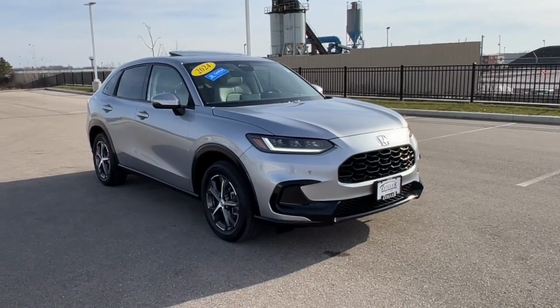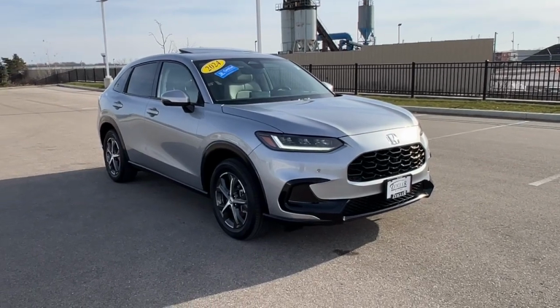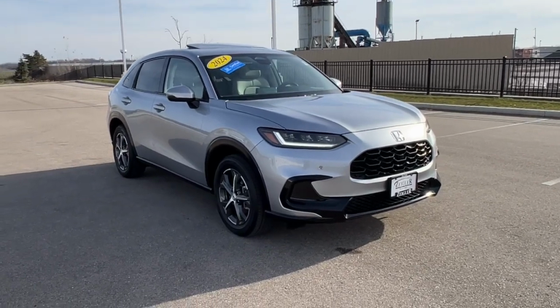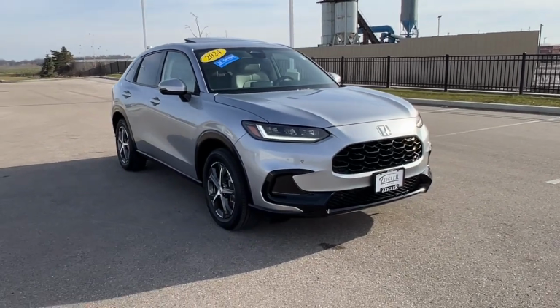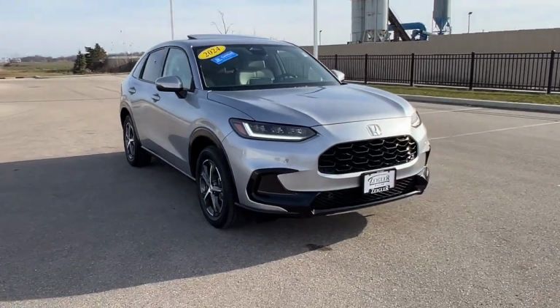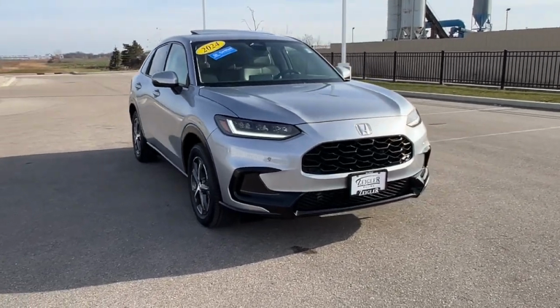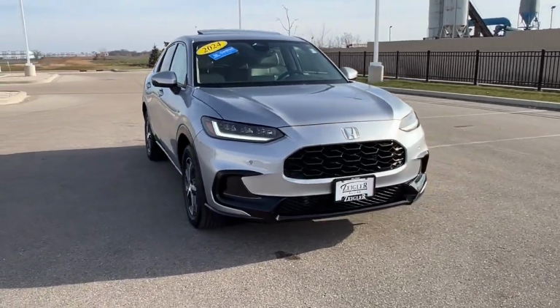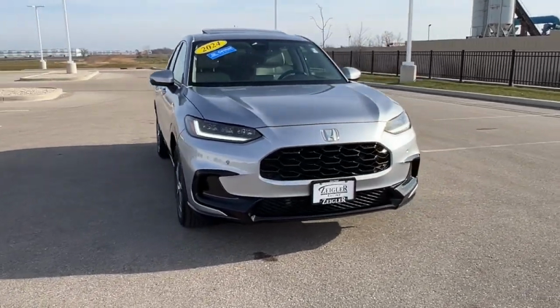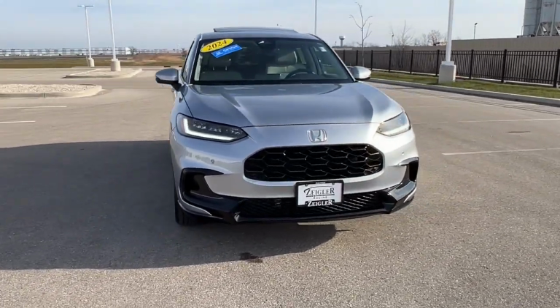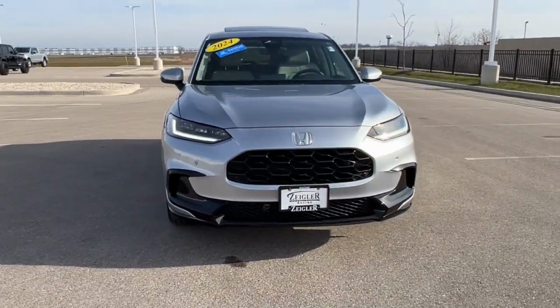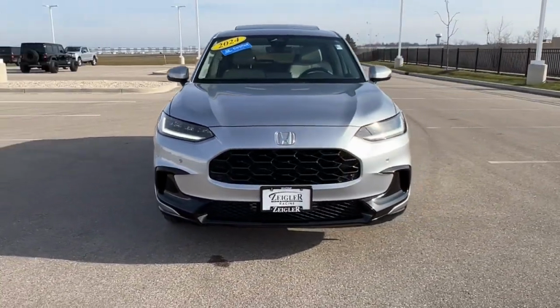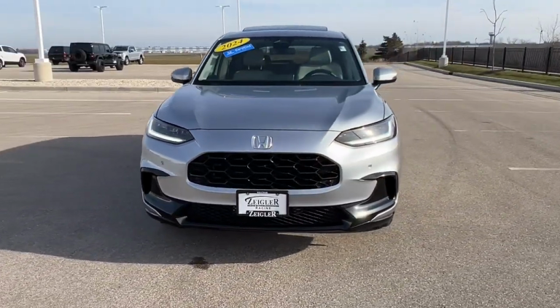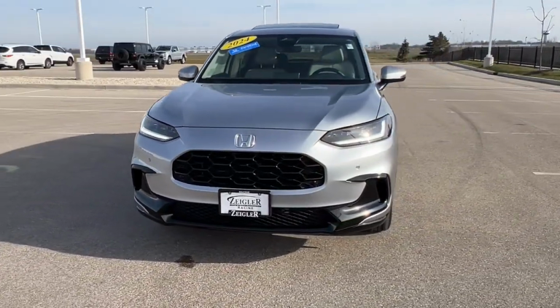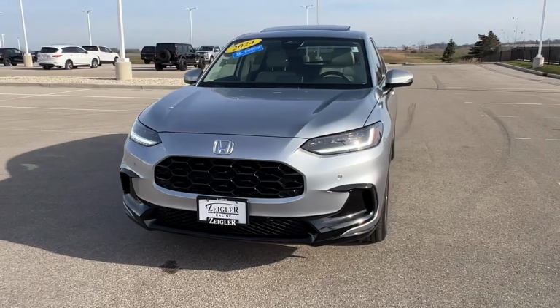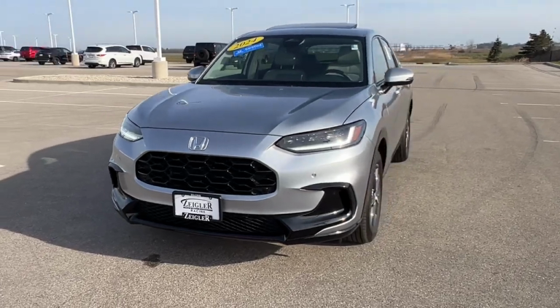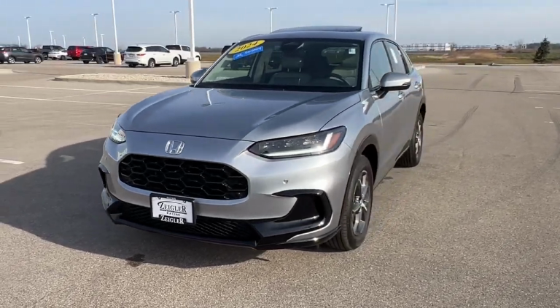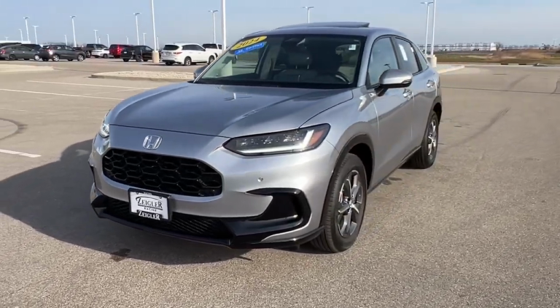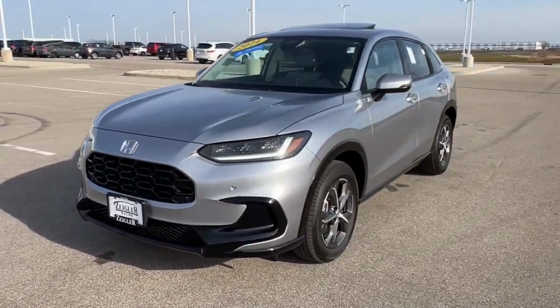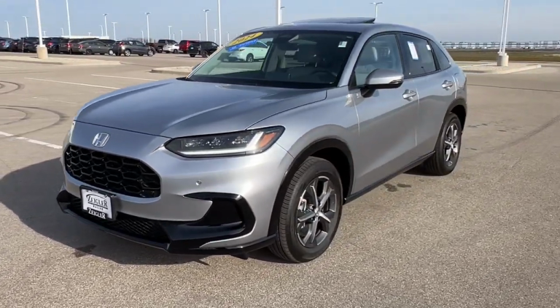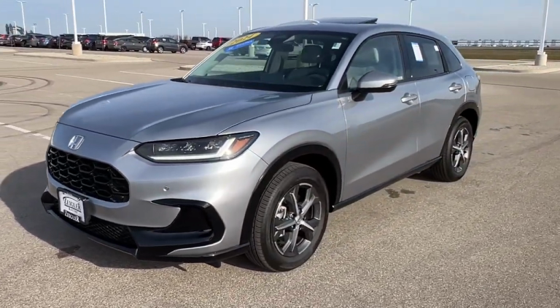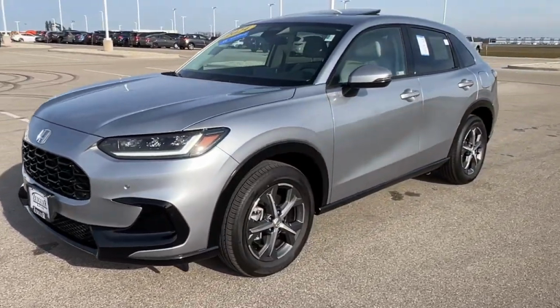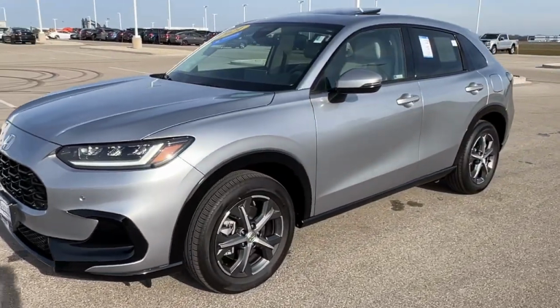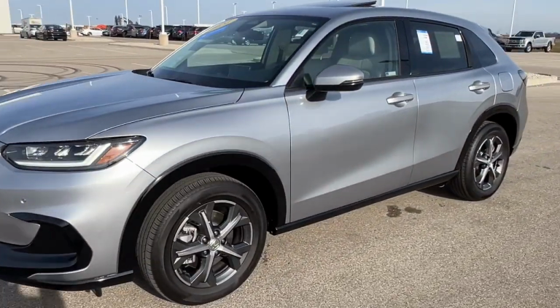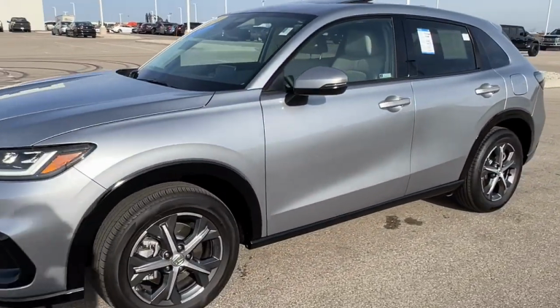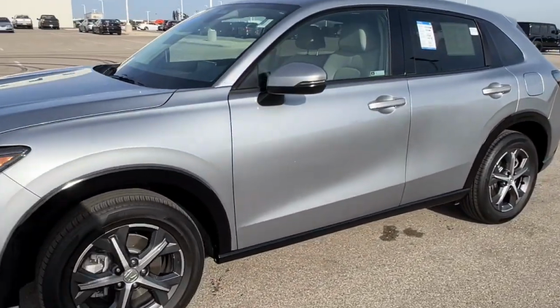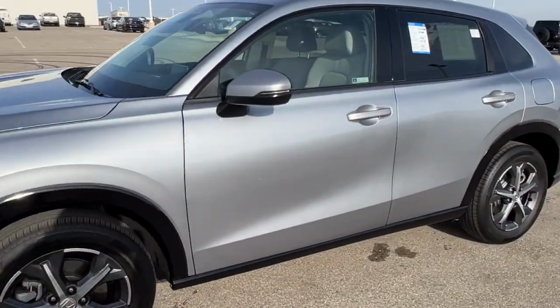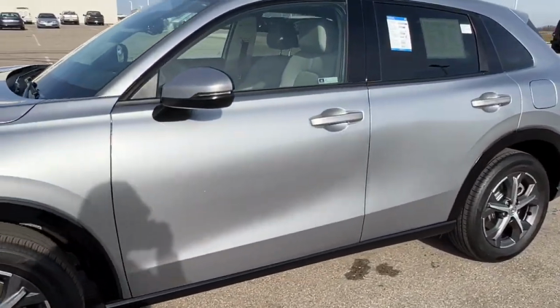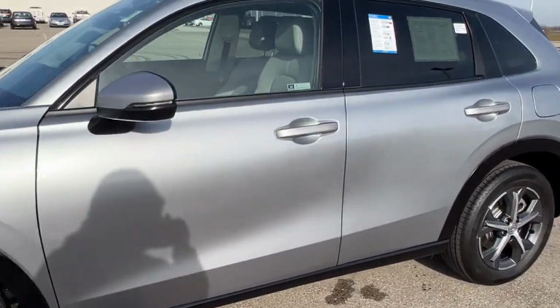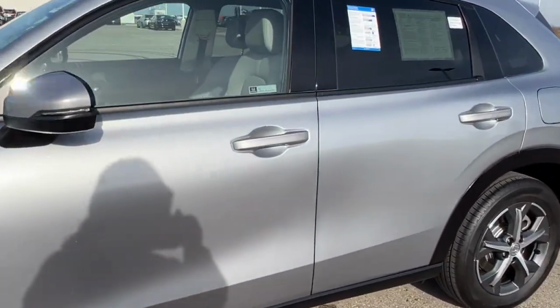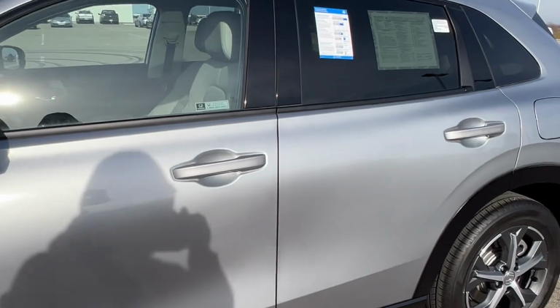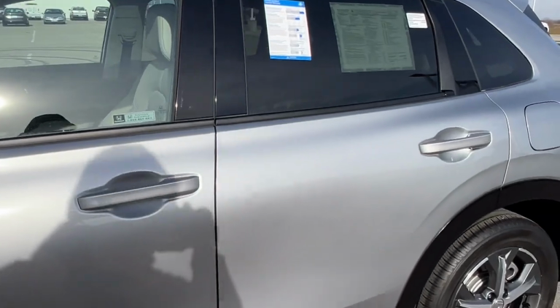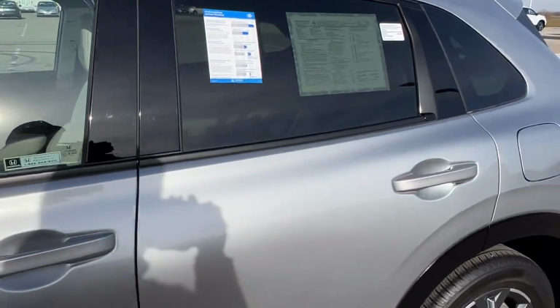Here we have a 2024 Honda HR-V. This is an EXL trim level, certified pre-owned with only 2,200 miles, in Lunar Silver Metallic.